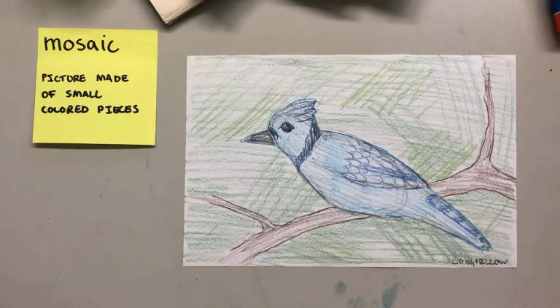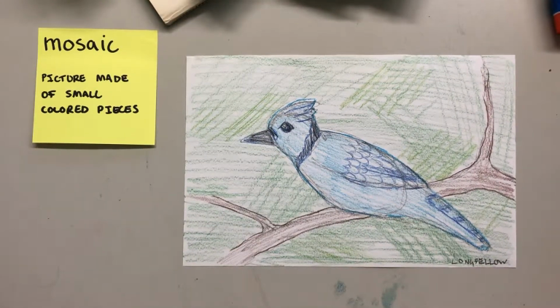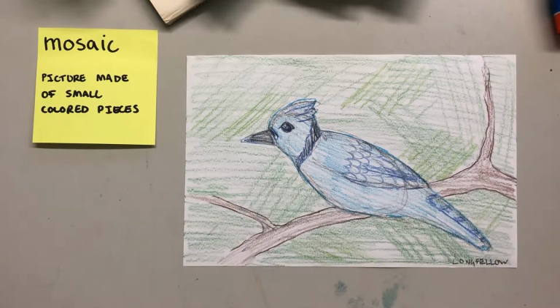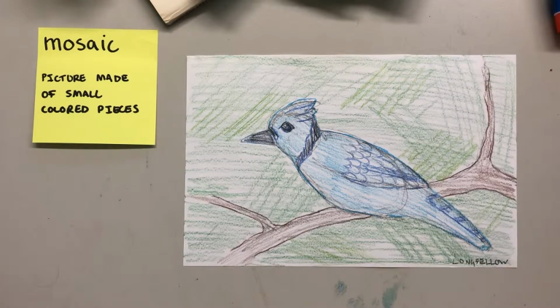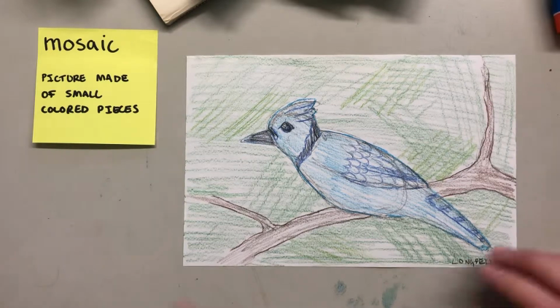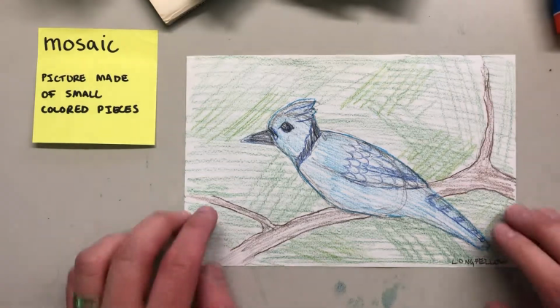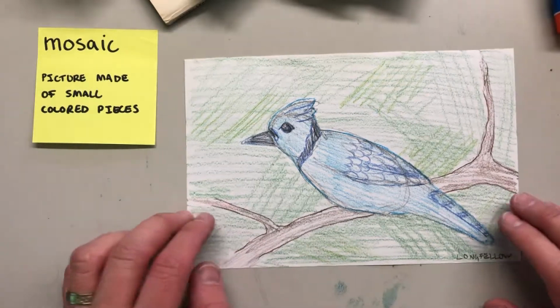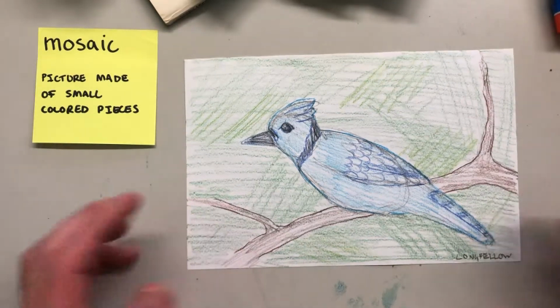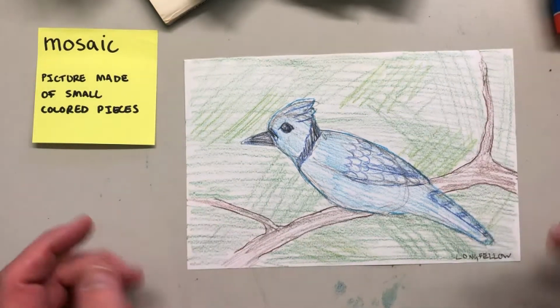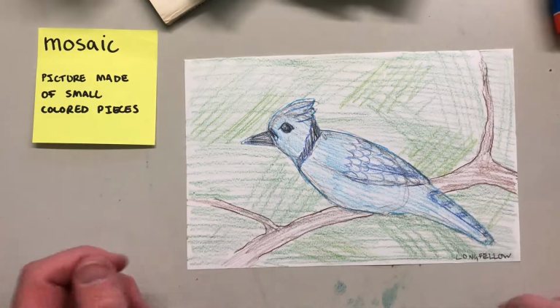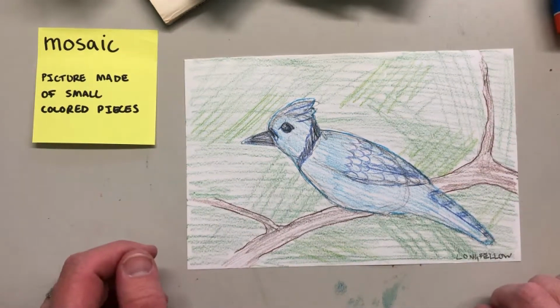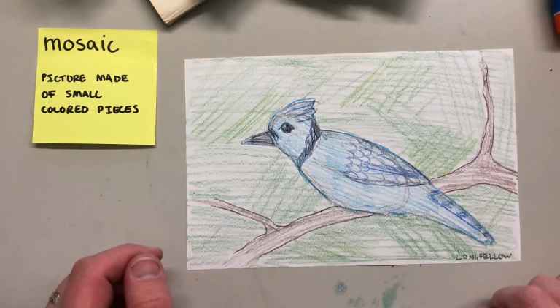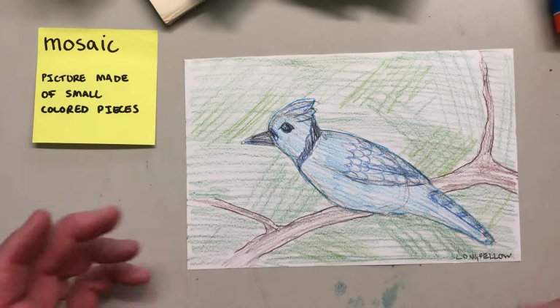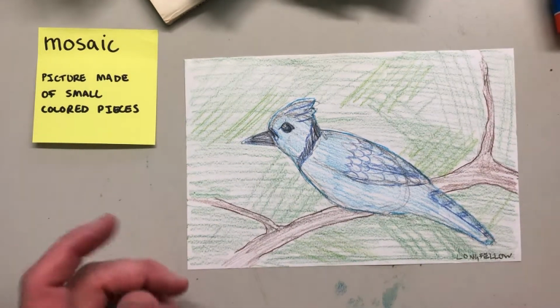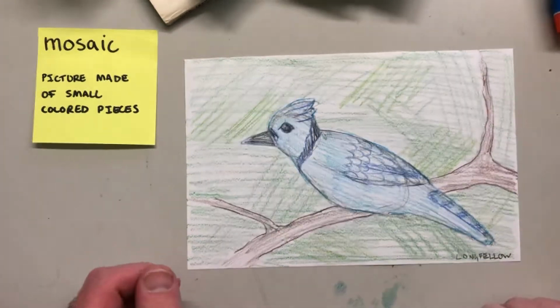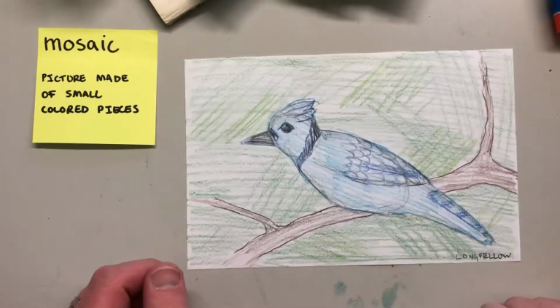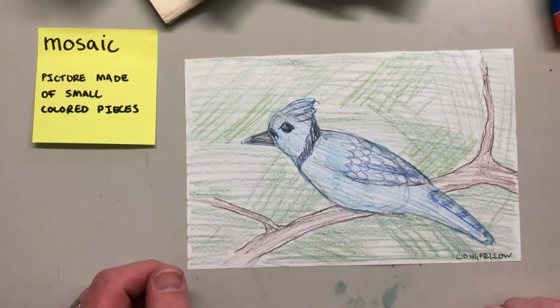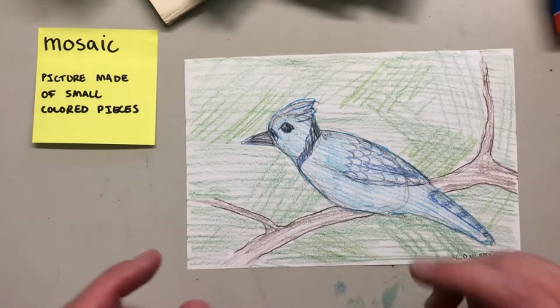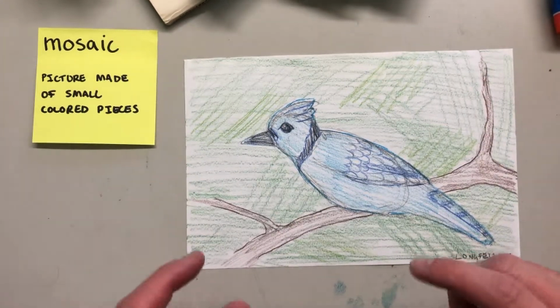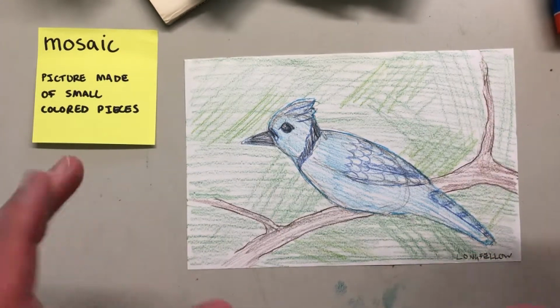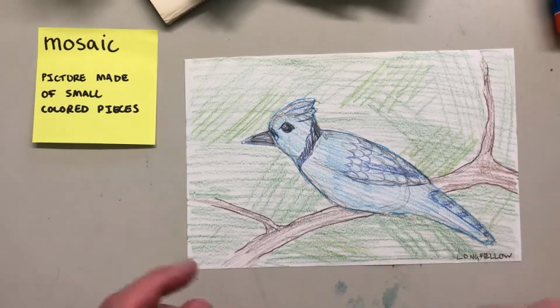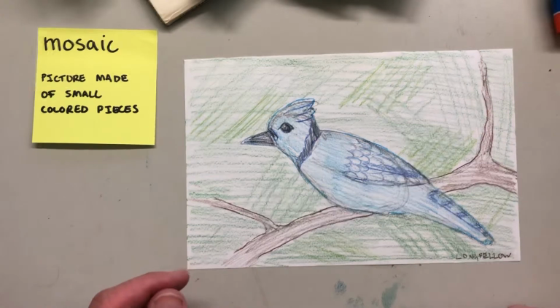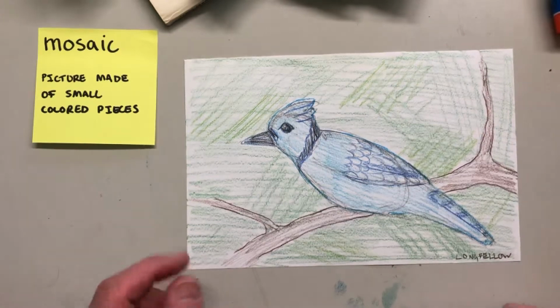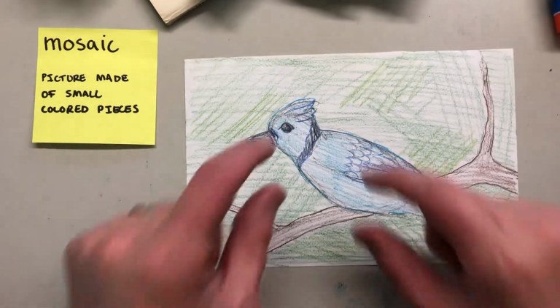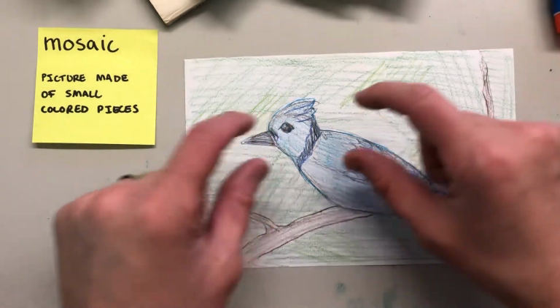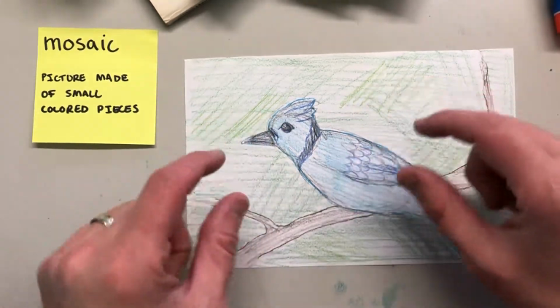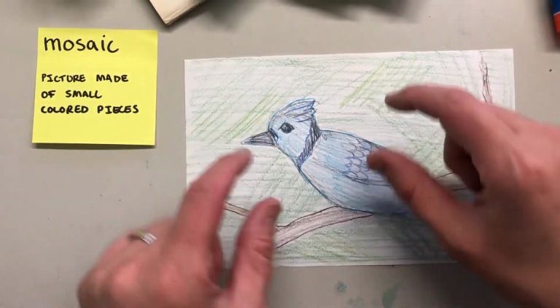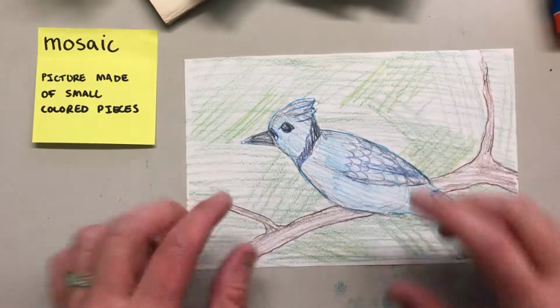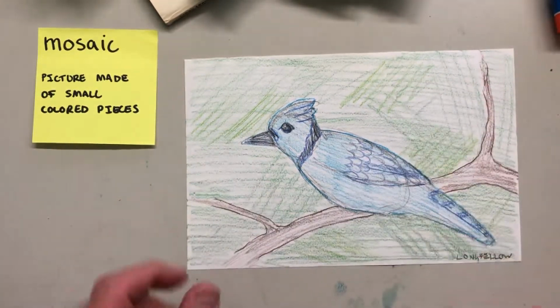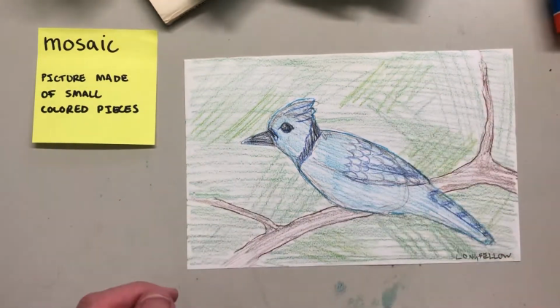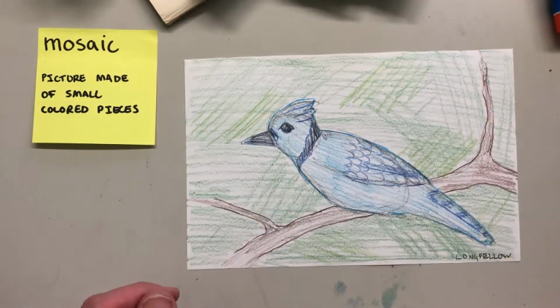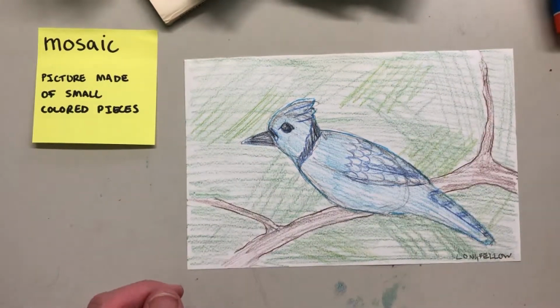It could be tiles, could be paper, could be fabric. Usually if you see it on a building it's made out of small pieces of tile or stones or something like that.